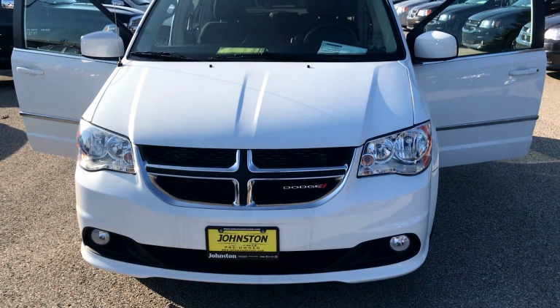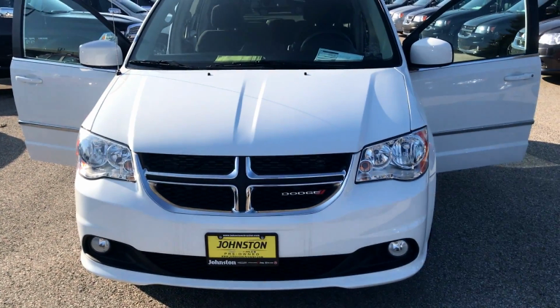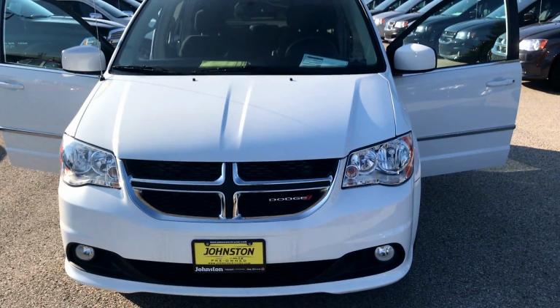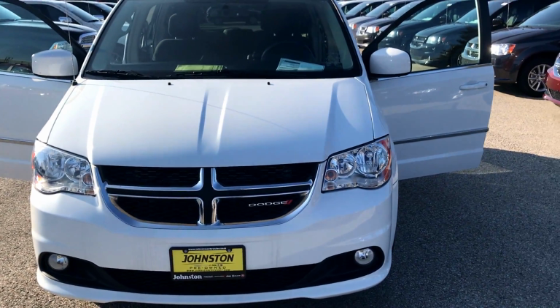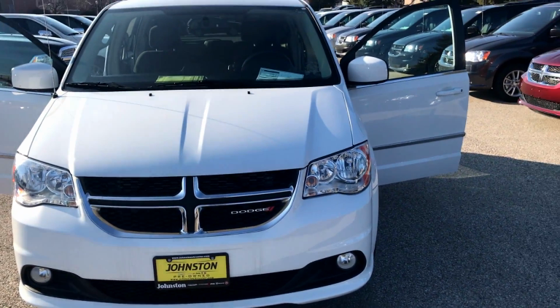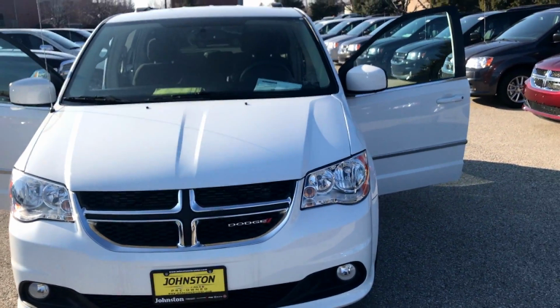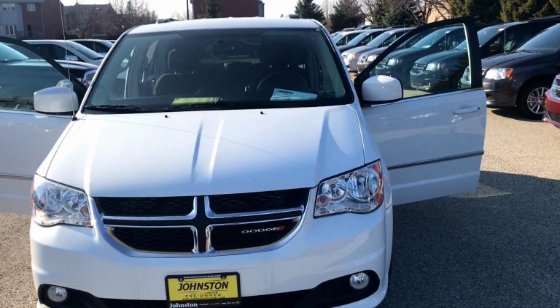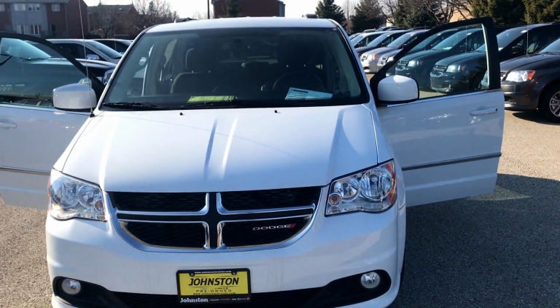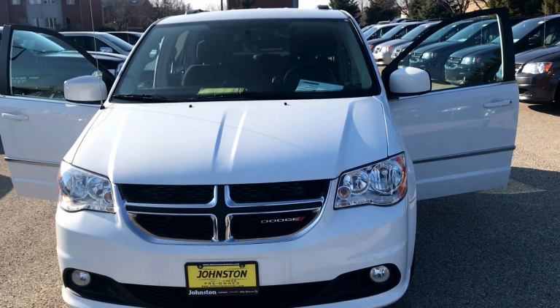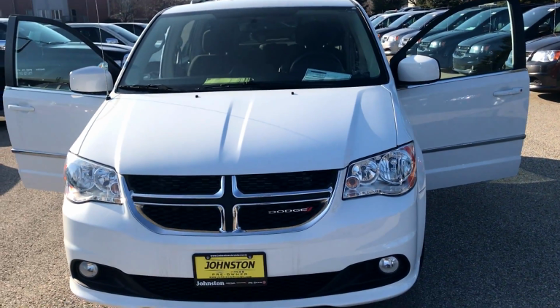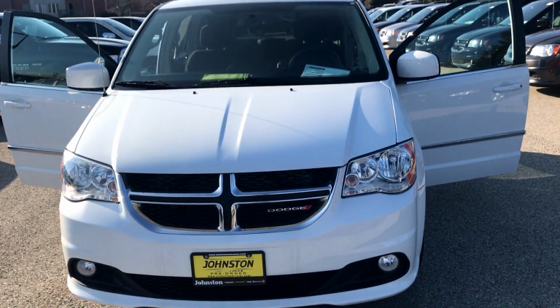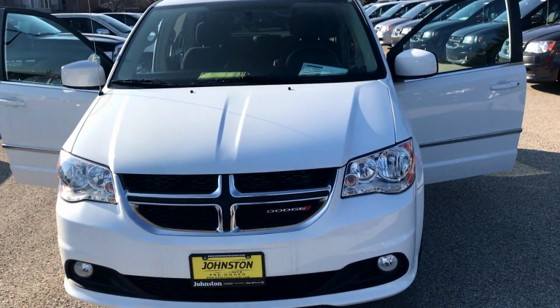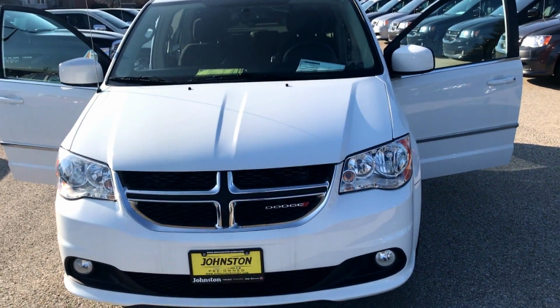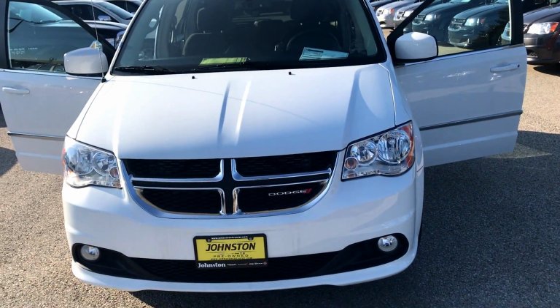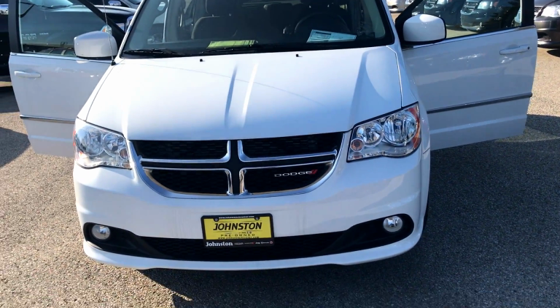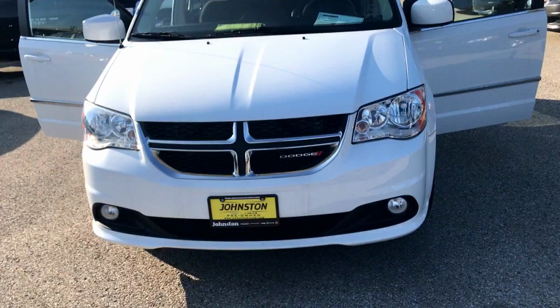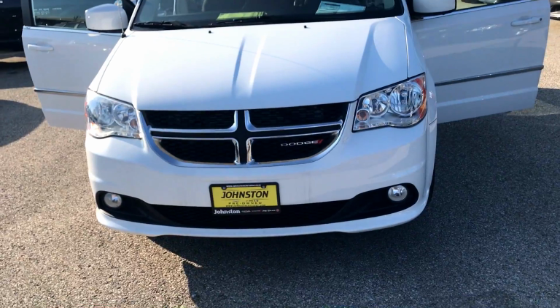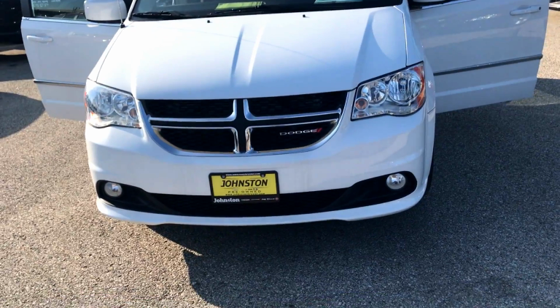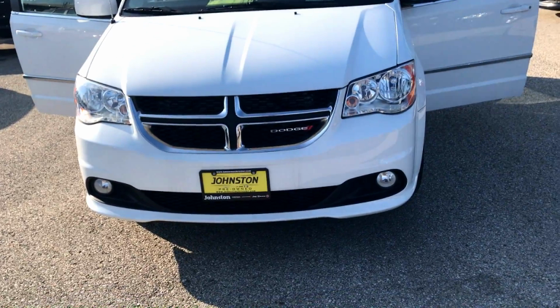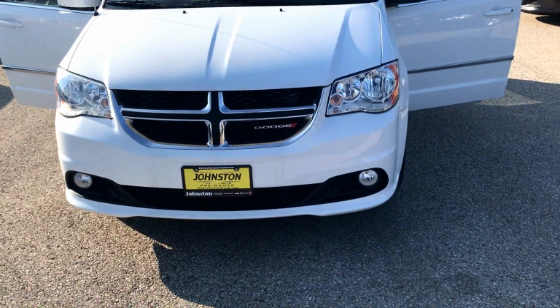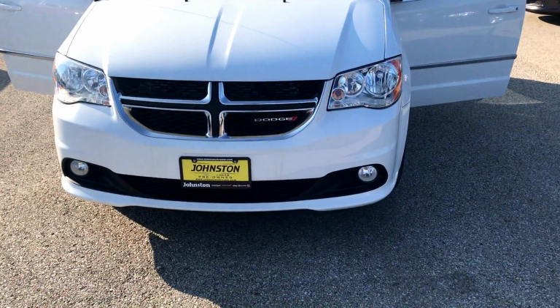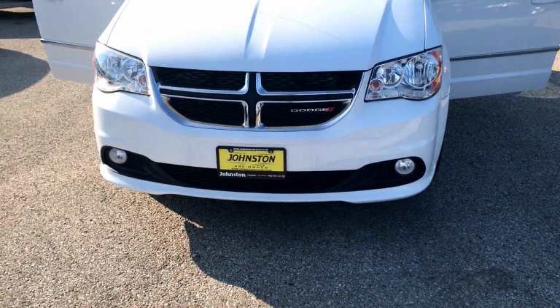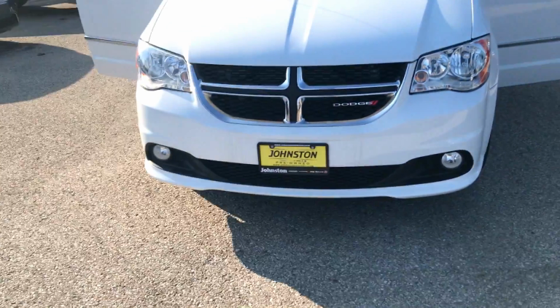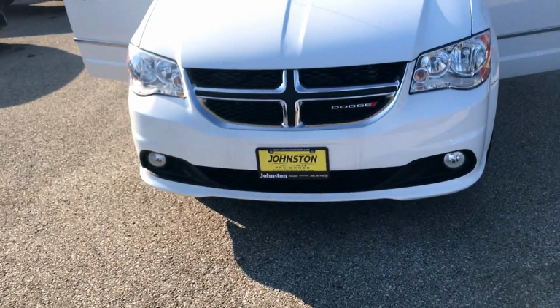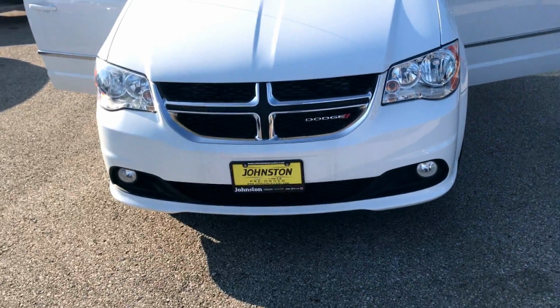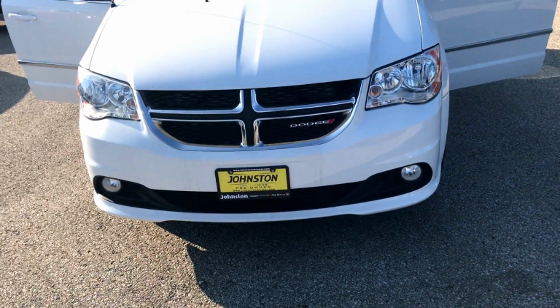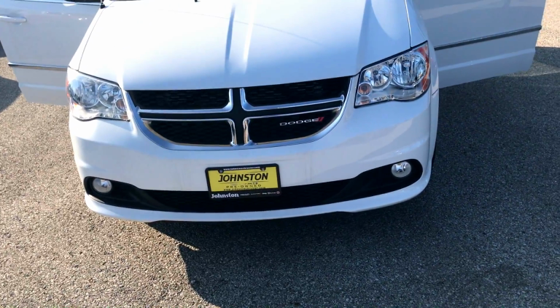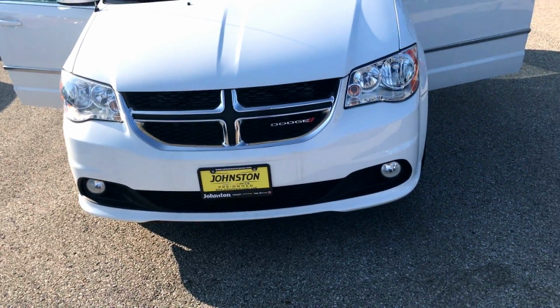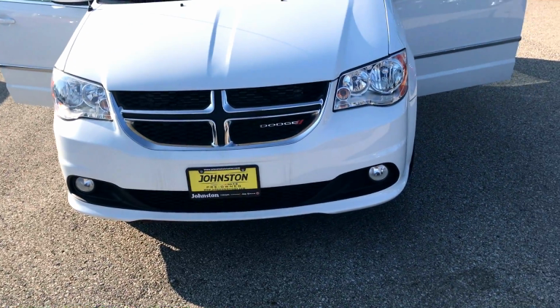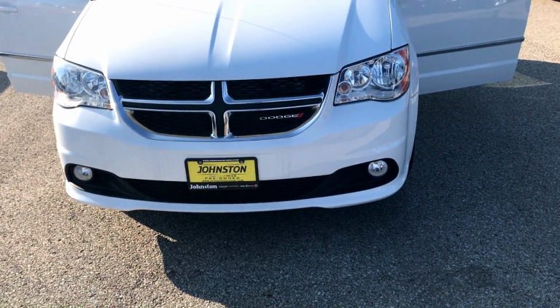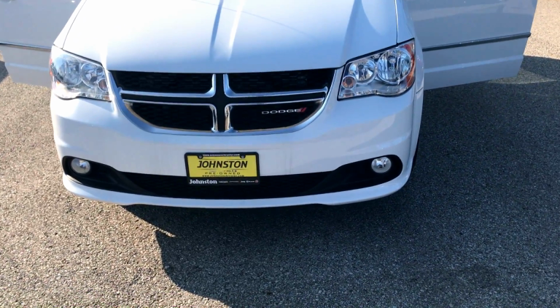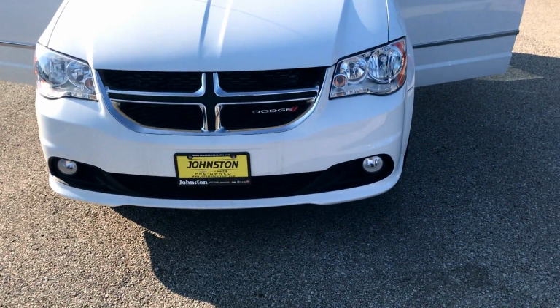Hello Sarah, Gamala from Johnston Chrysler here. Thank you for inquiring about the 2016 Grand Caravan. Right in front of me is the 2016 Grand Caravan Crew.